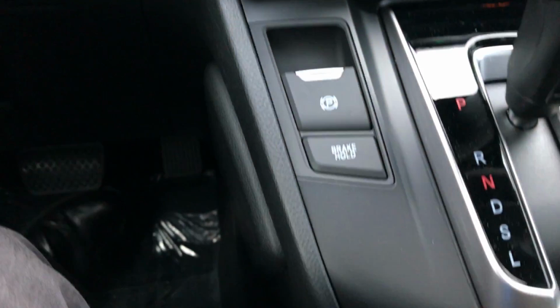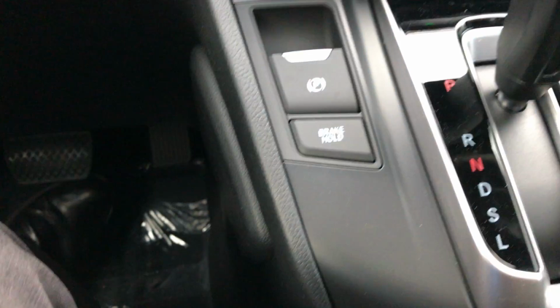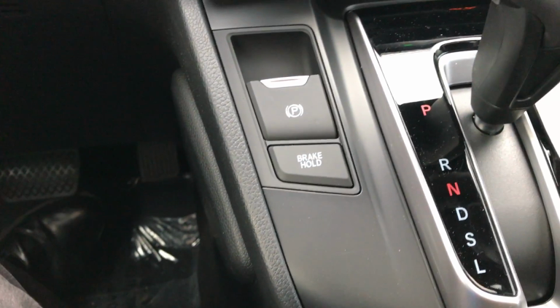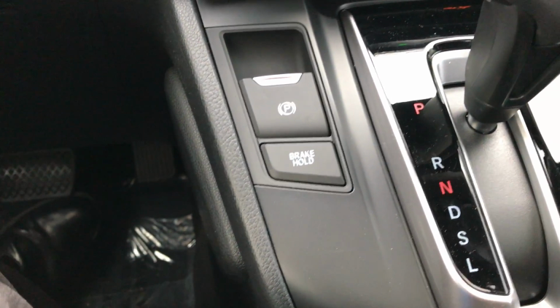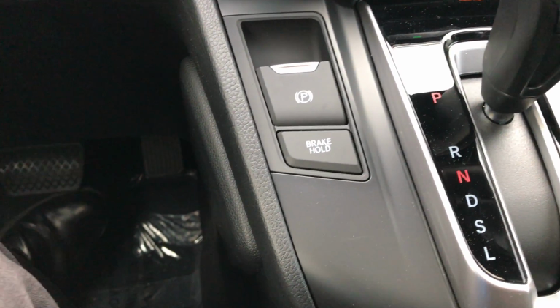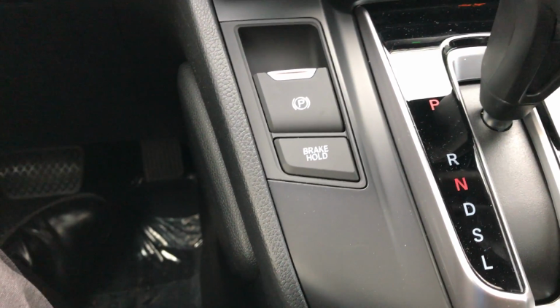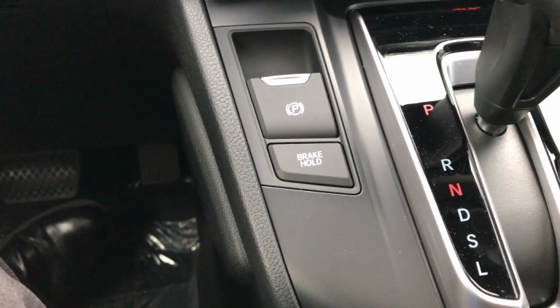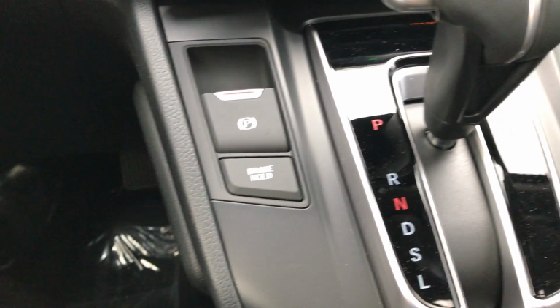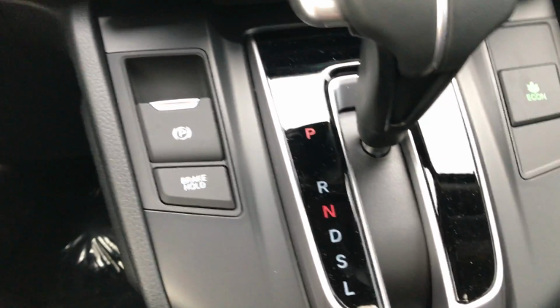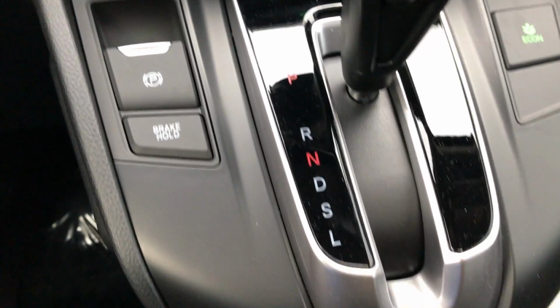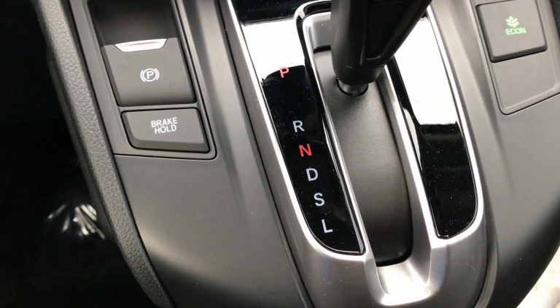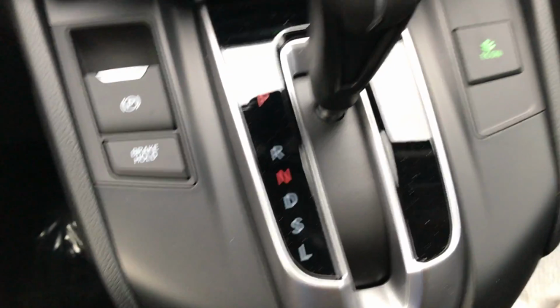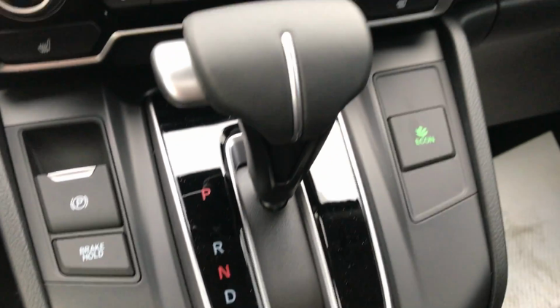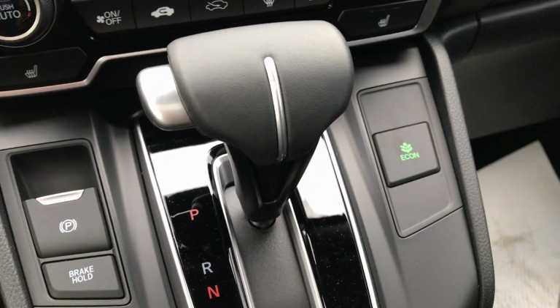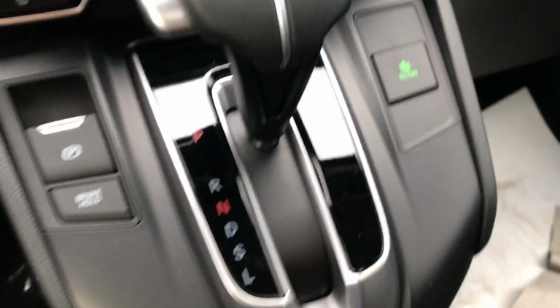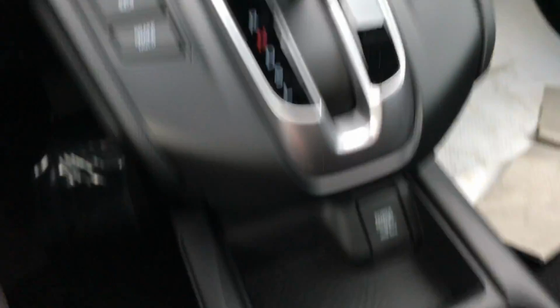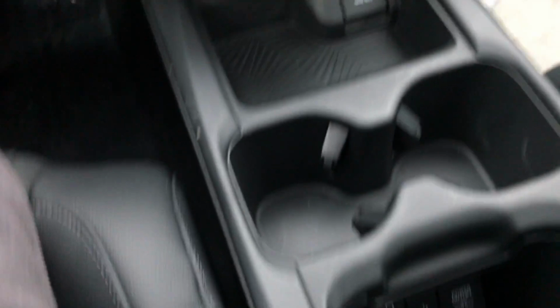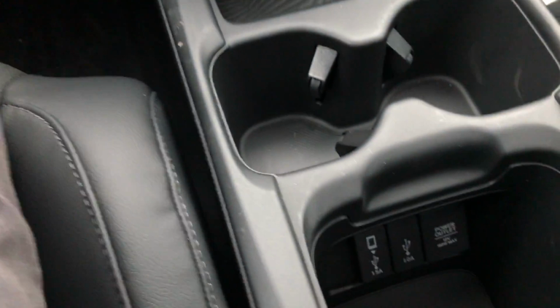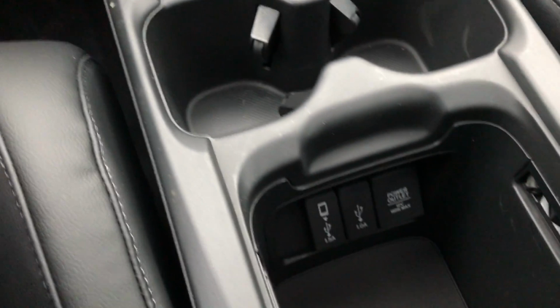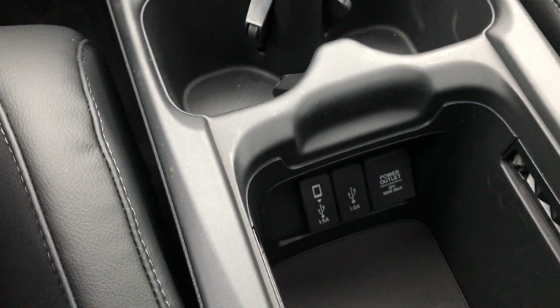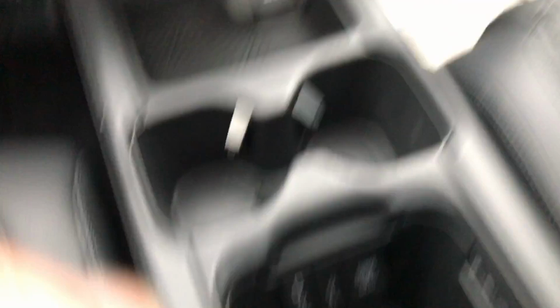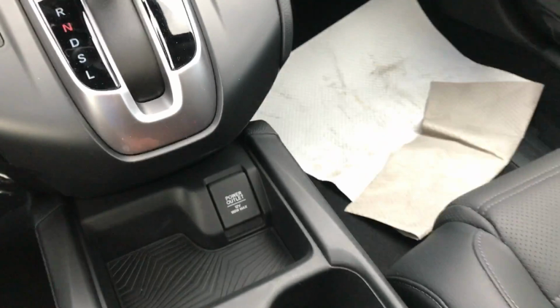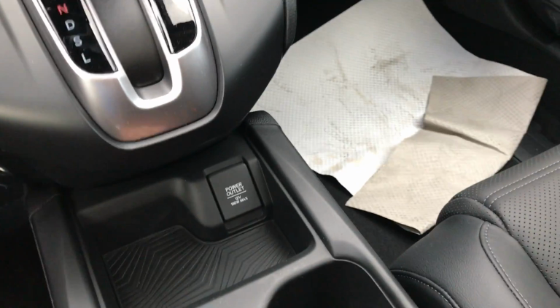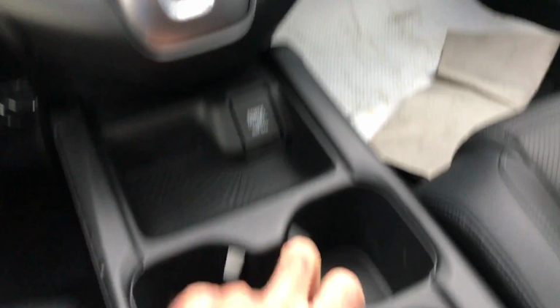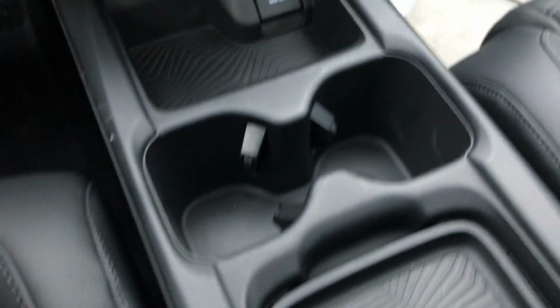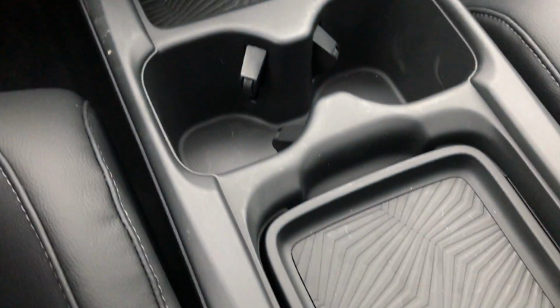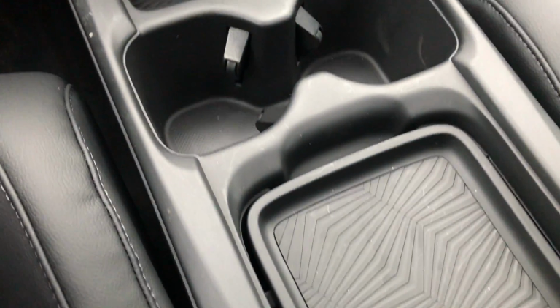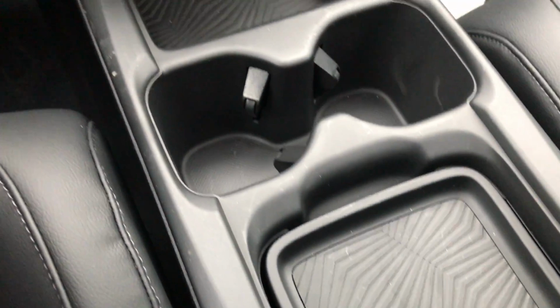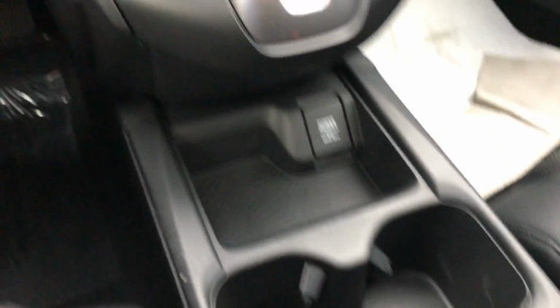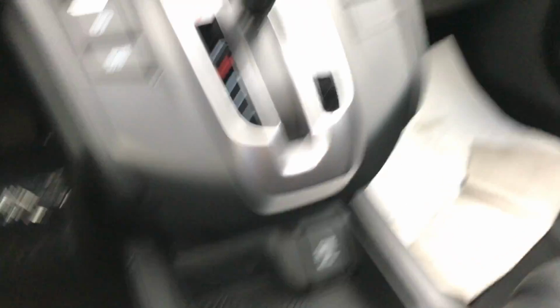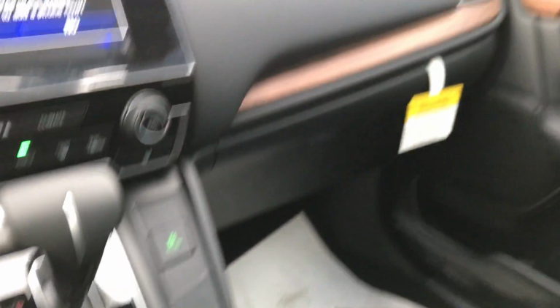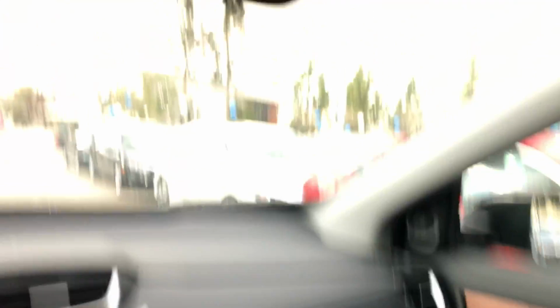Electronic parking brake and brake hold now. Has the CVT transmission. Very nicely equipped center tray if you want to hide things.